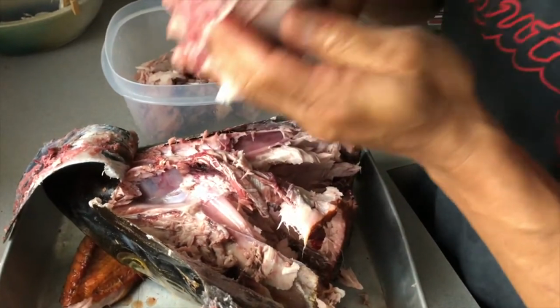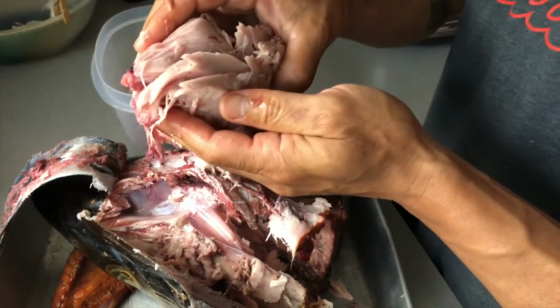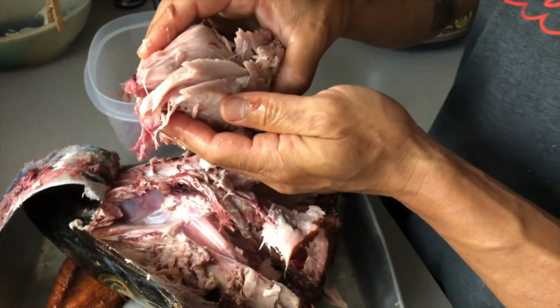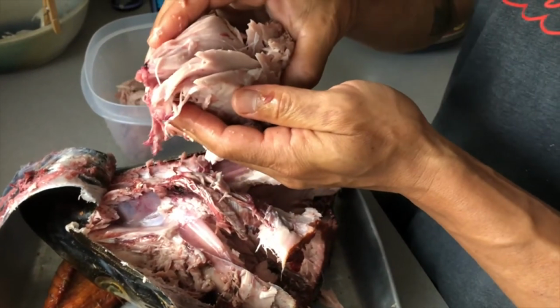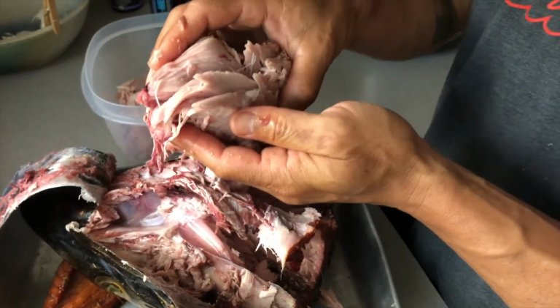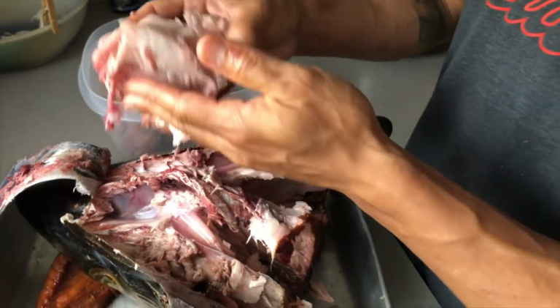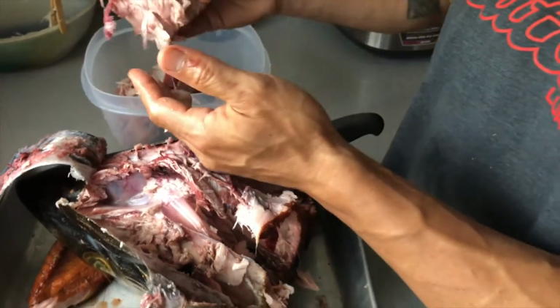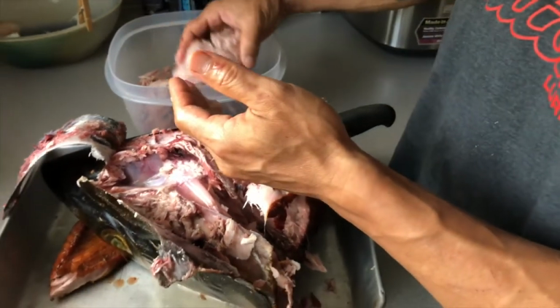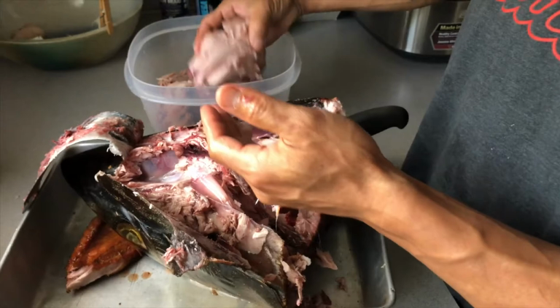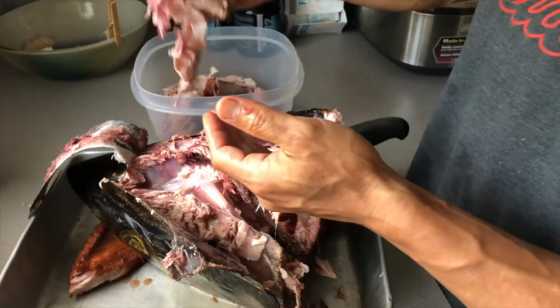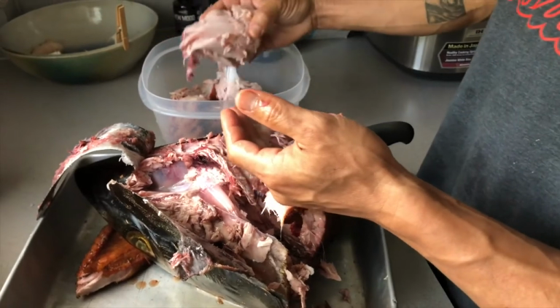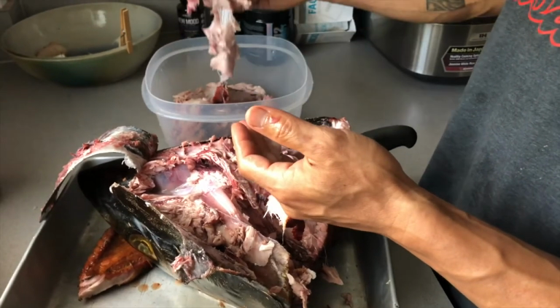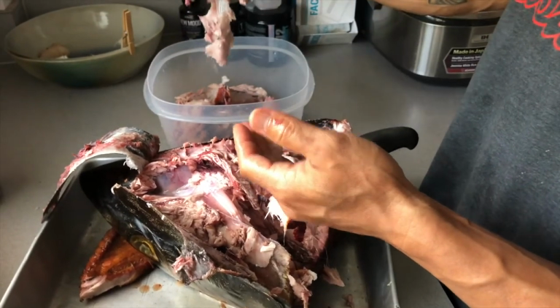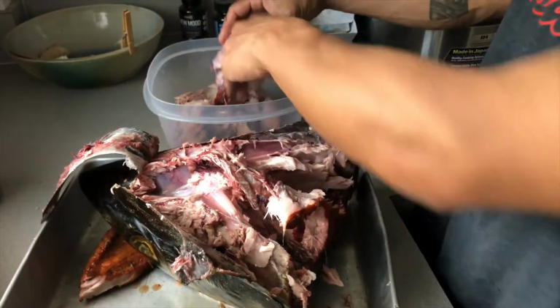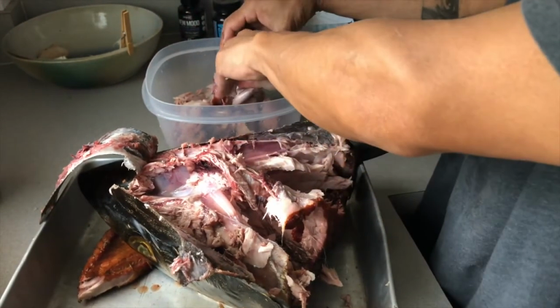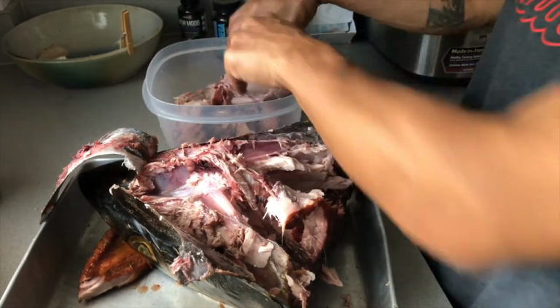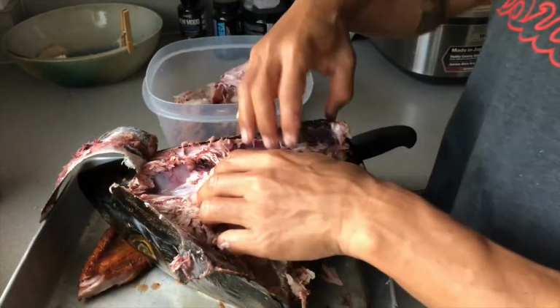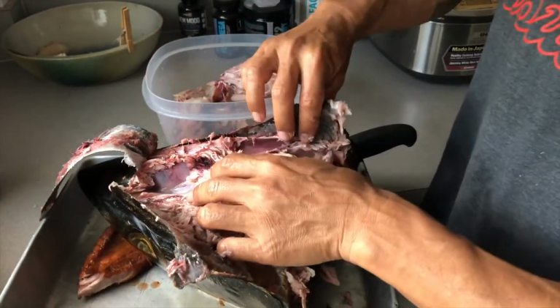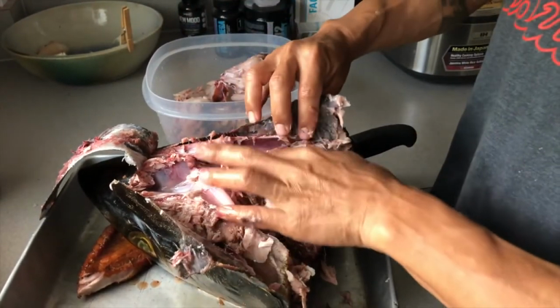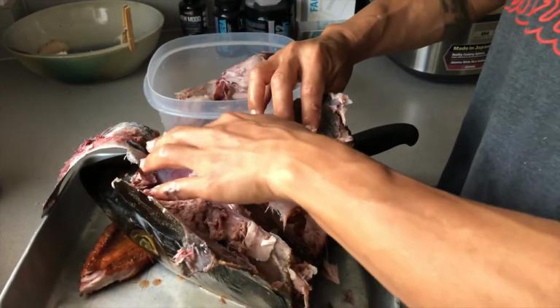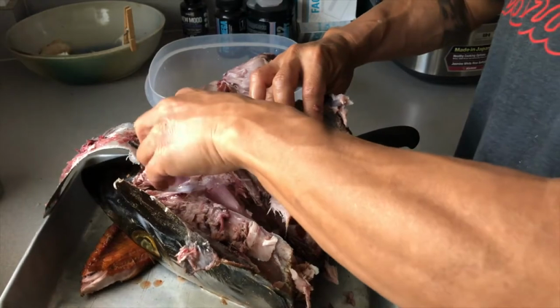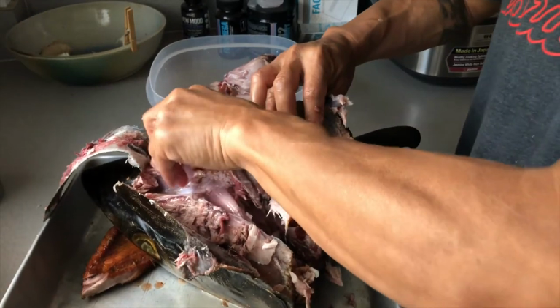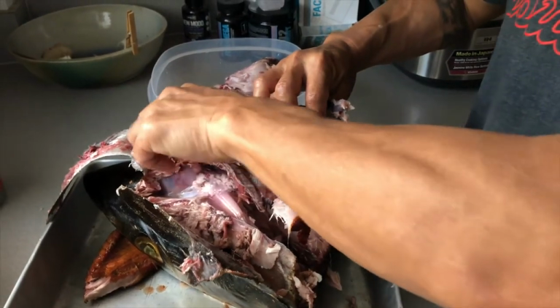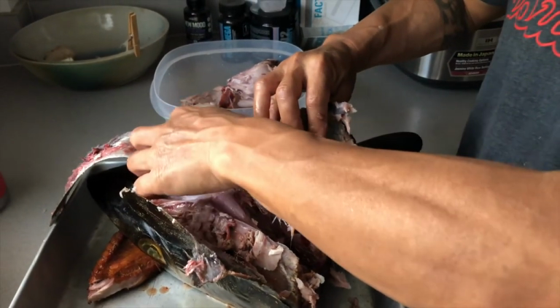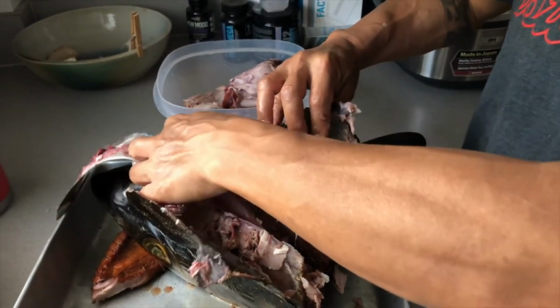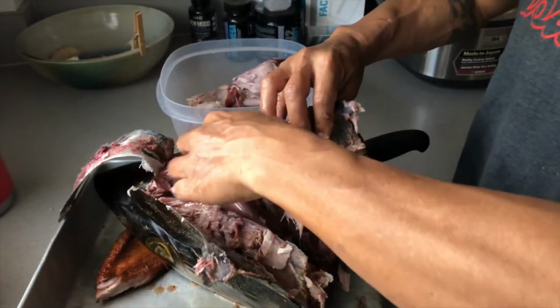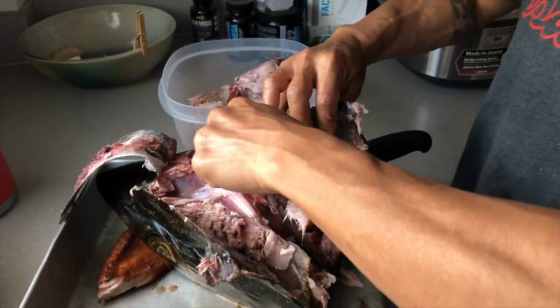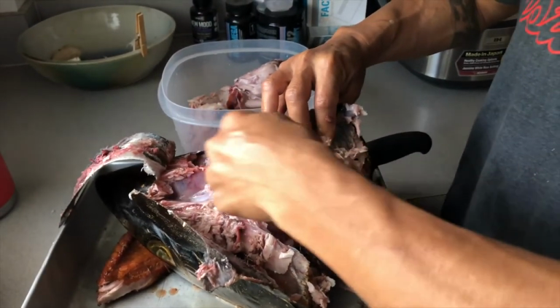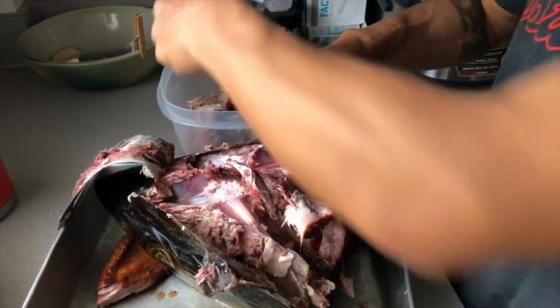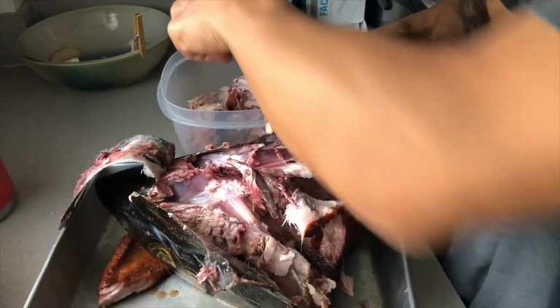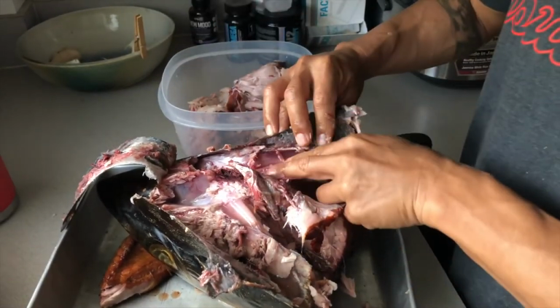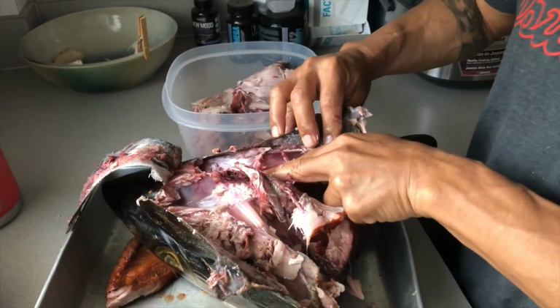It actually smells like crab — all those fatty acids, fatty fats, fatty oils — this is where you're going to get it from.